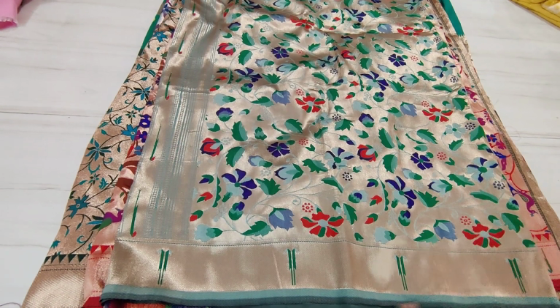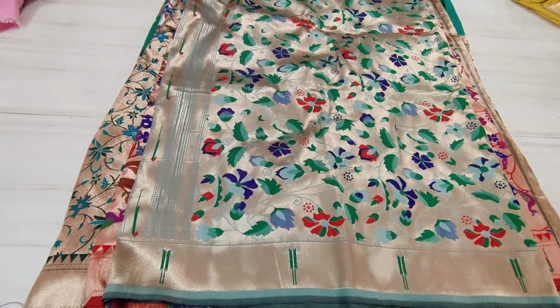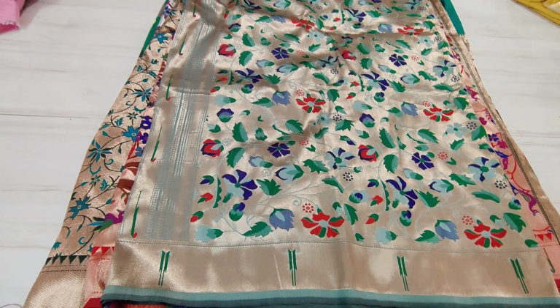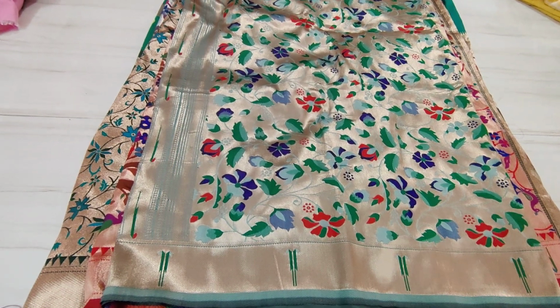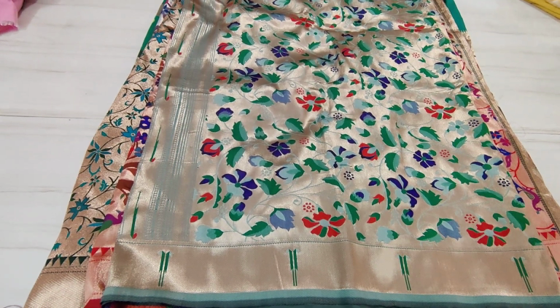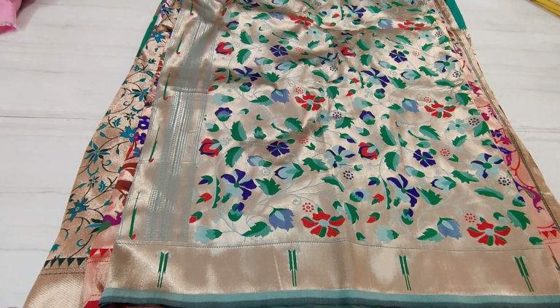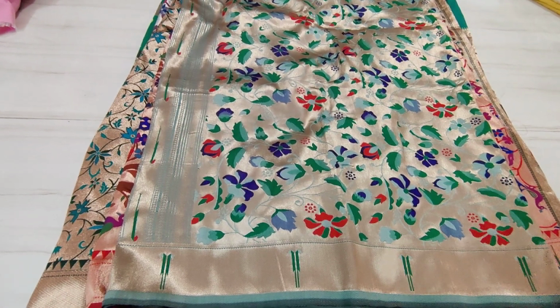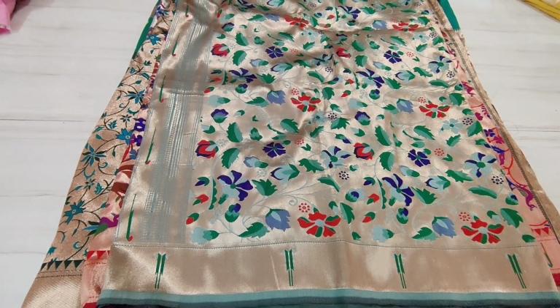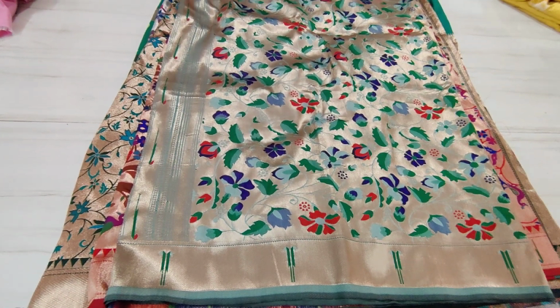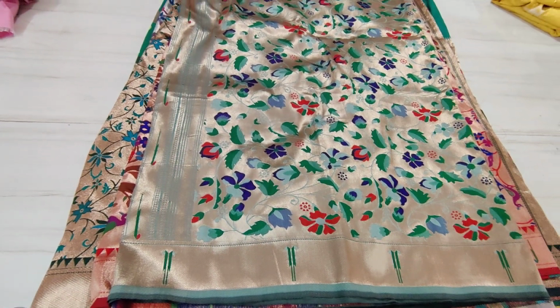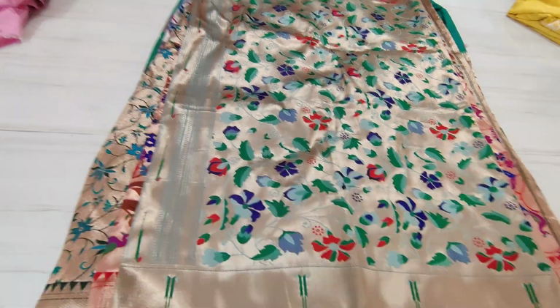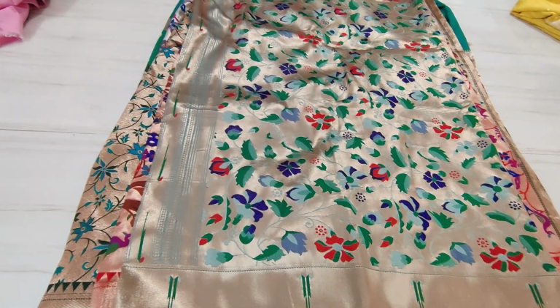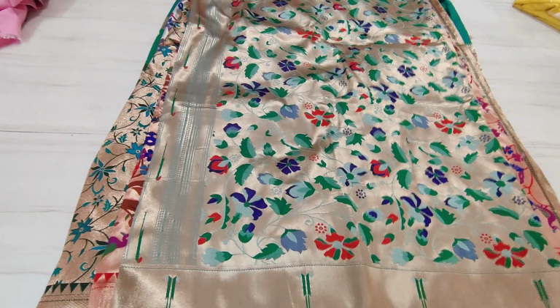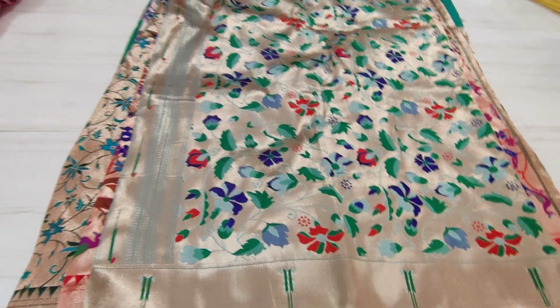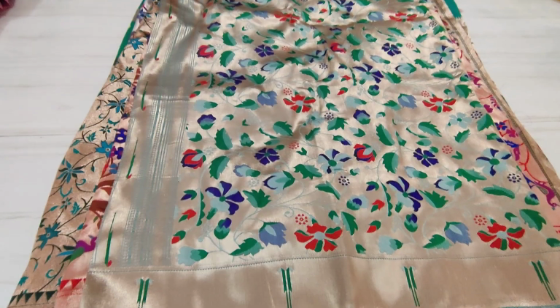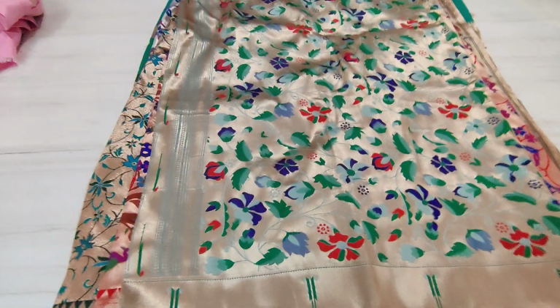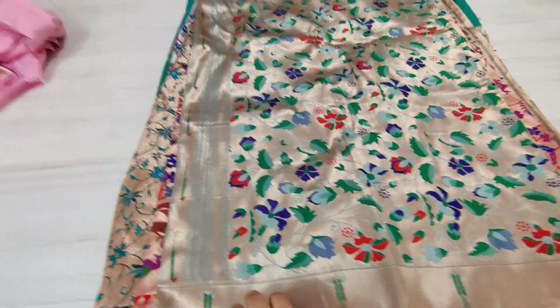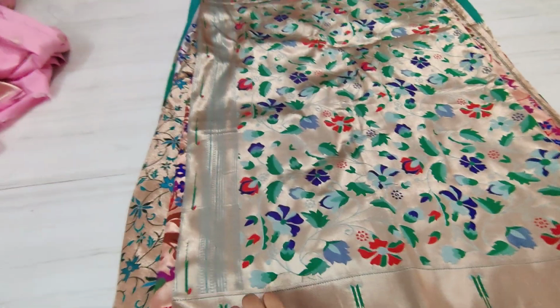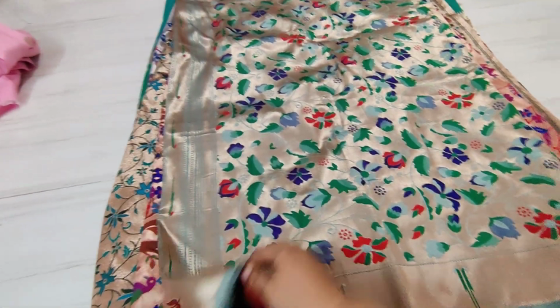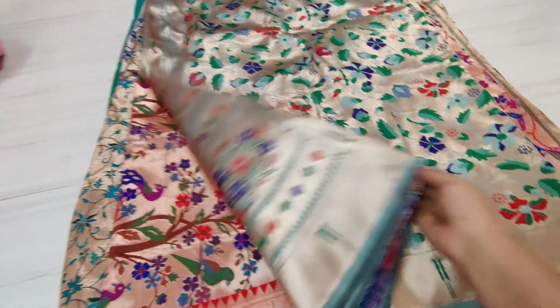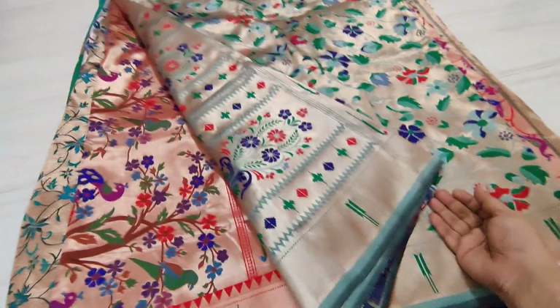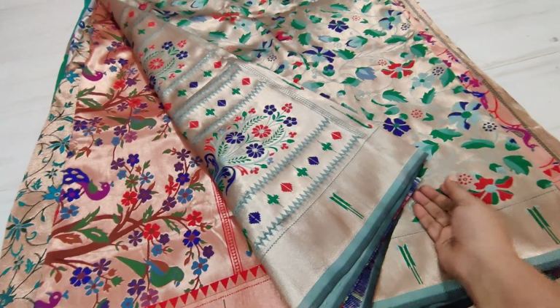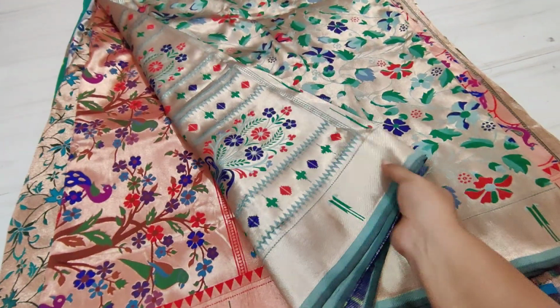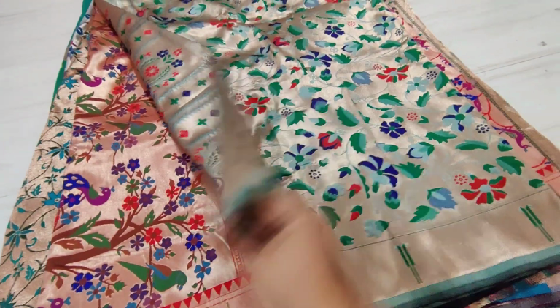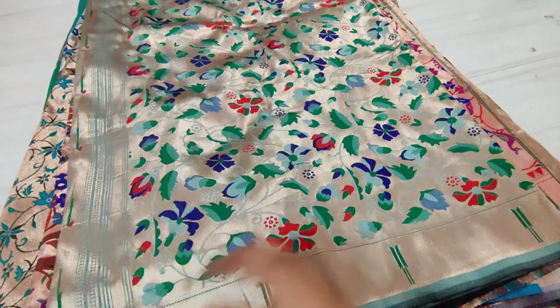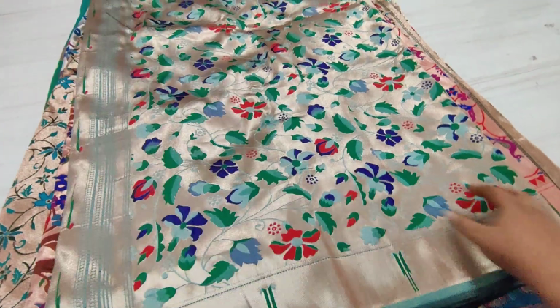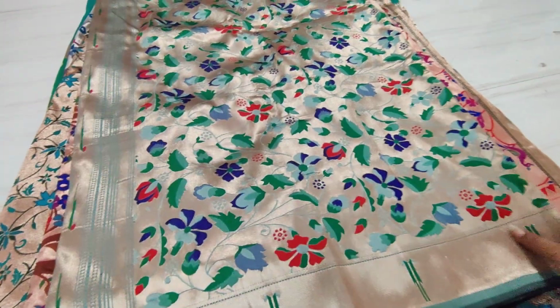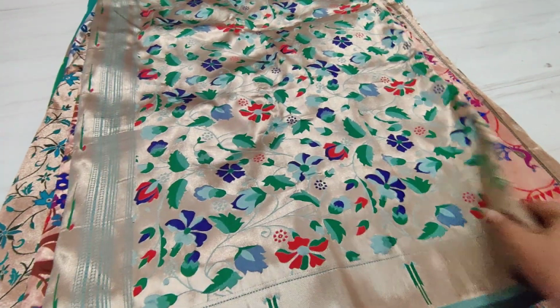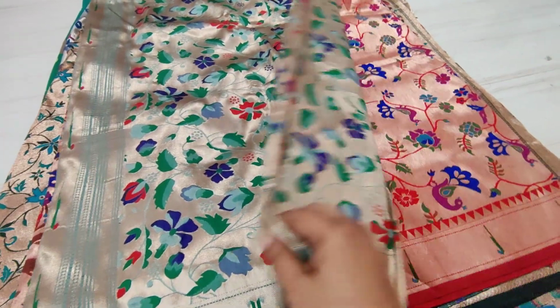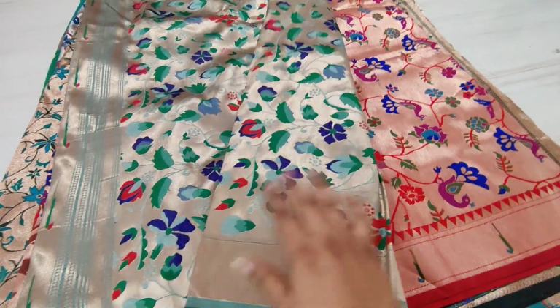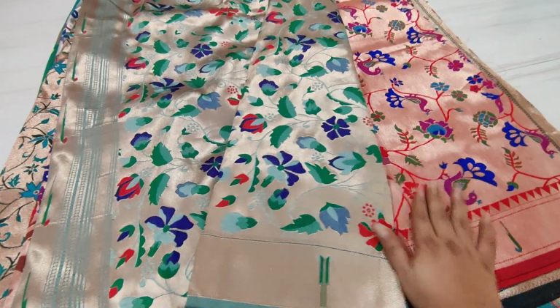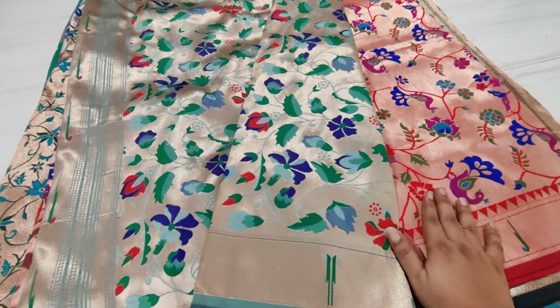So guys, I am going to have different patterns of Paithani all-over sarees.